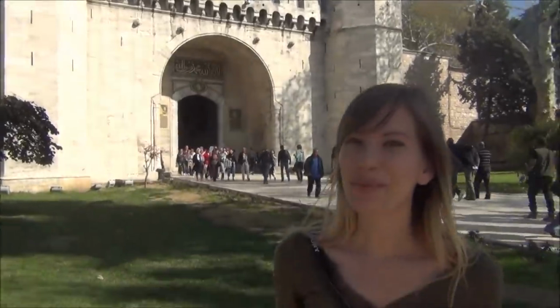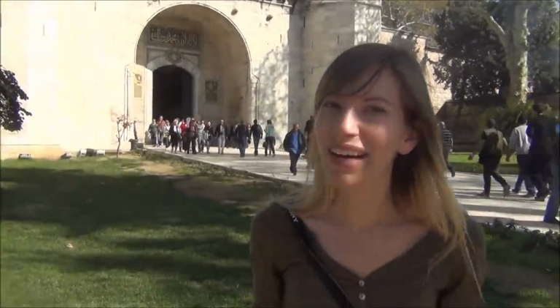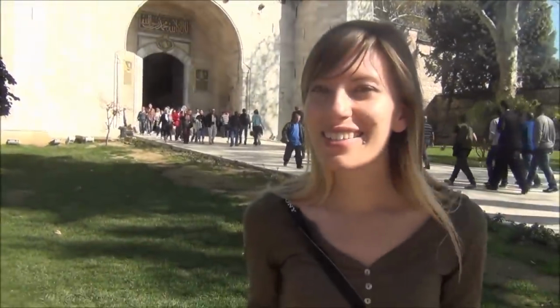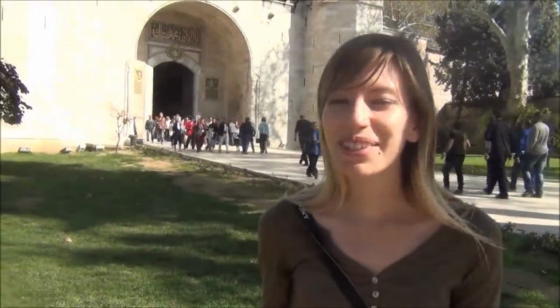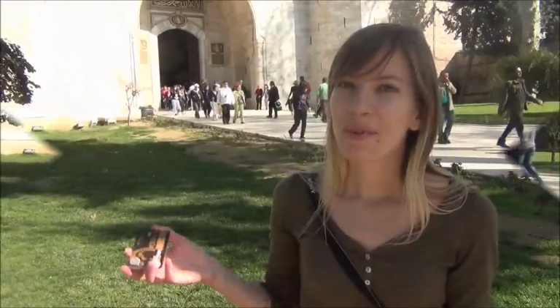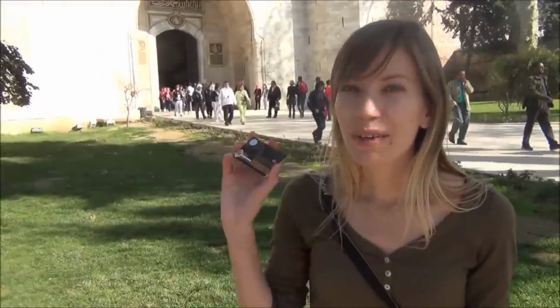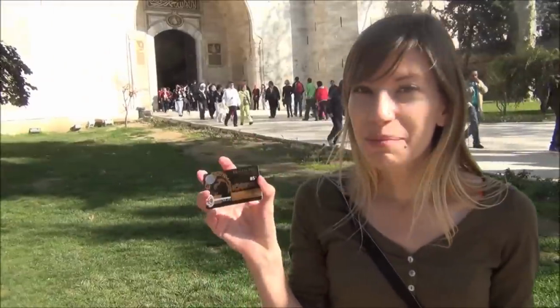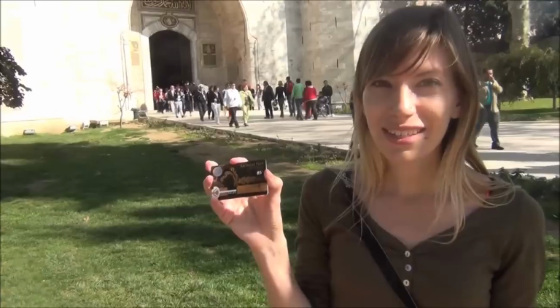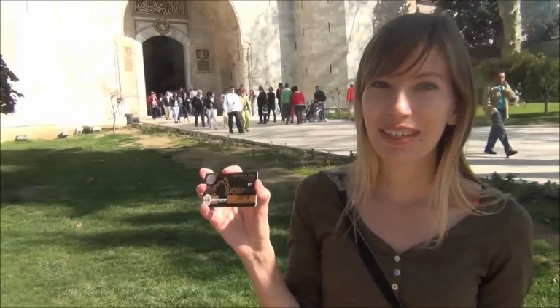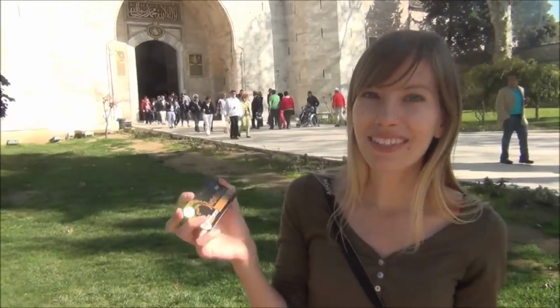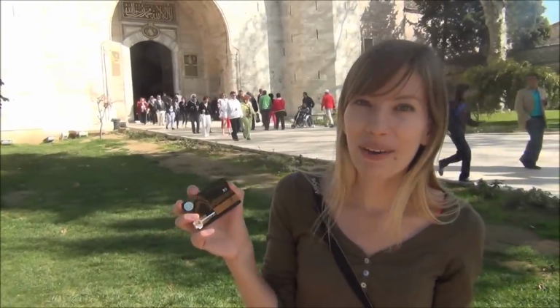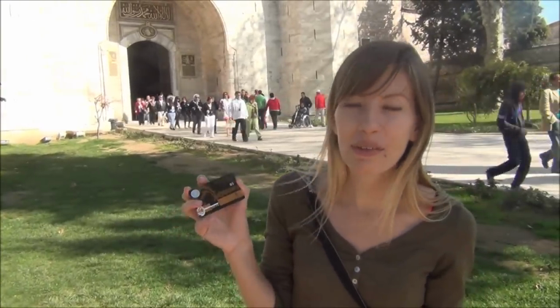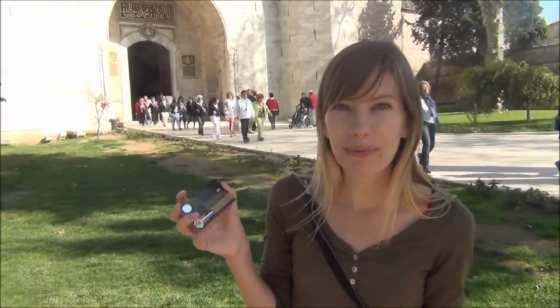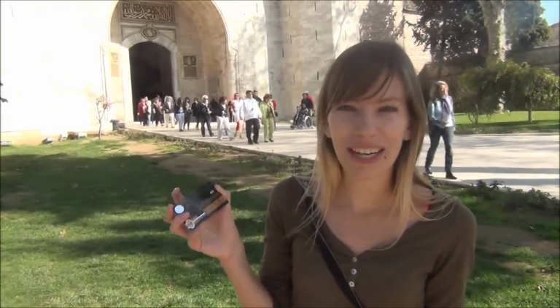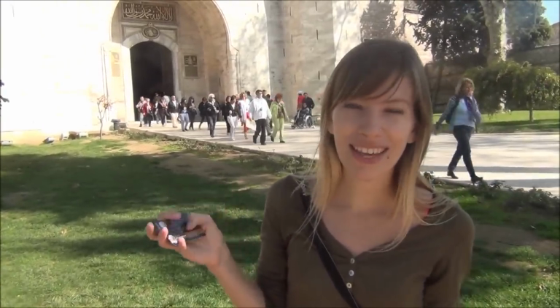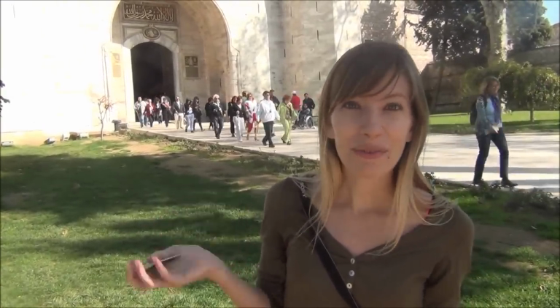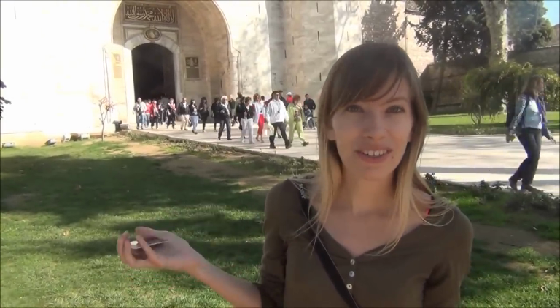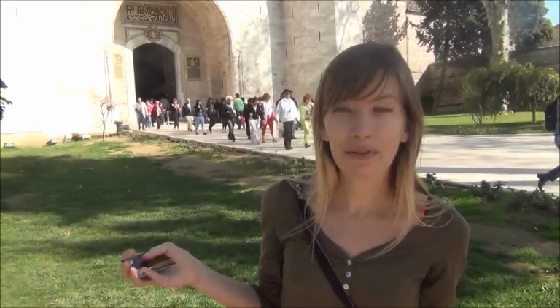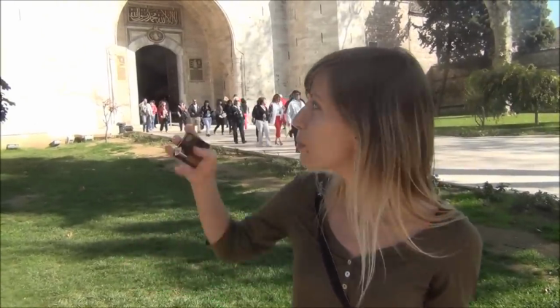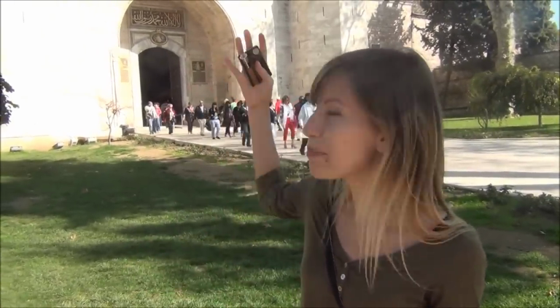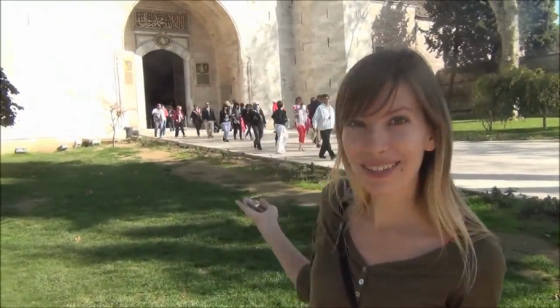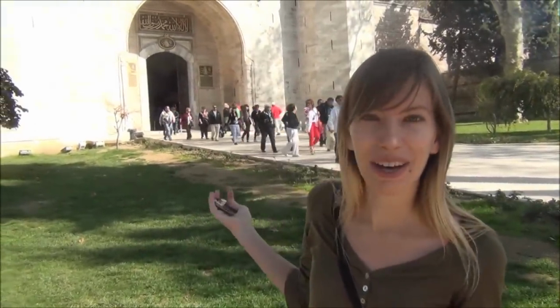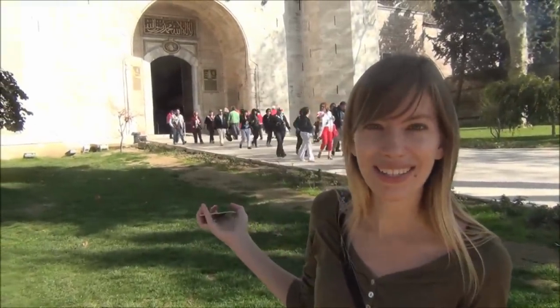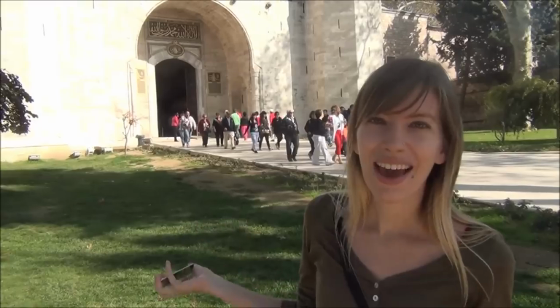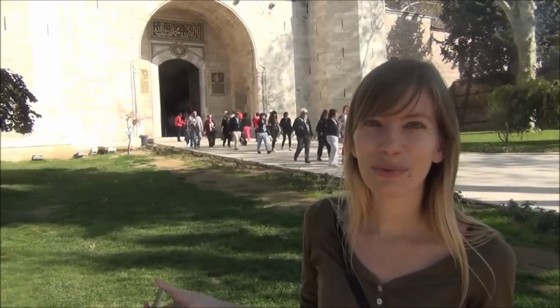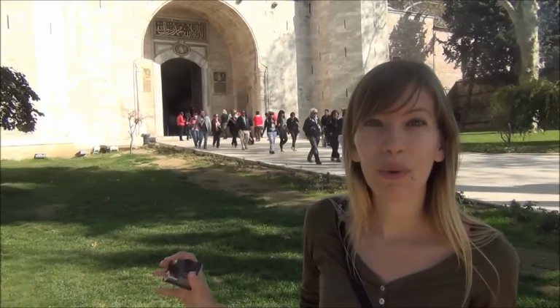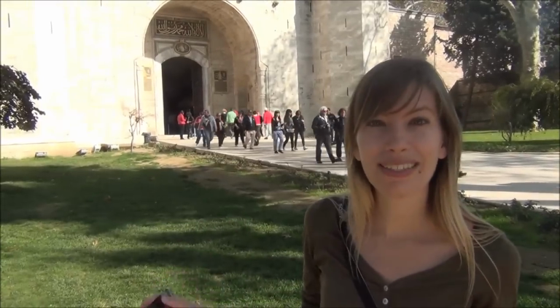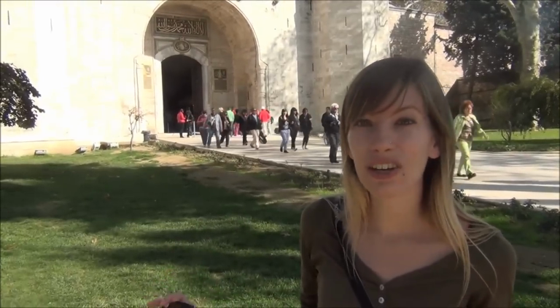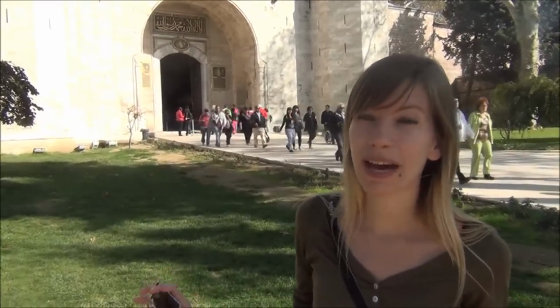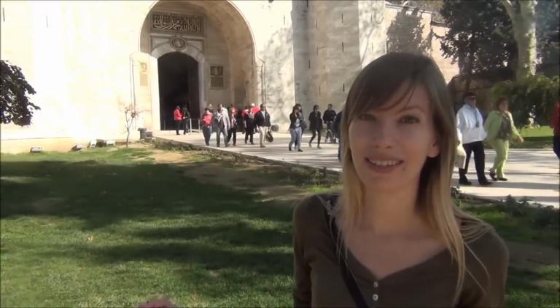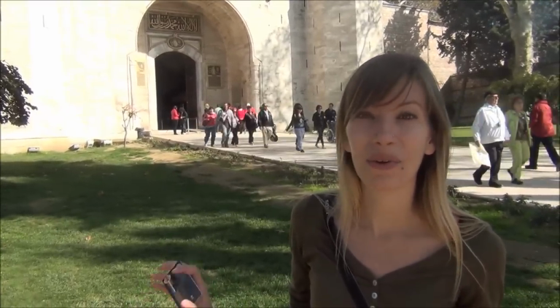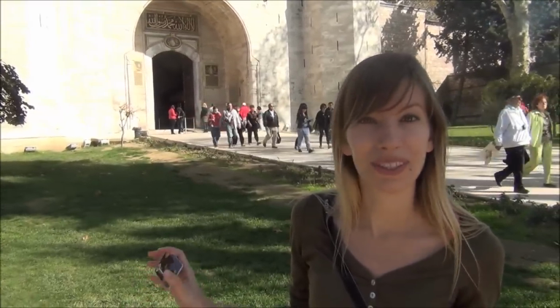We are back in Istanbul again. We have our museum passes which give us 72 hours to explore the main attractions. We are starting off with Topkapi Palace here behind us, and this is one of the oldest and largest palaces in the whole world.